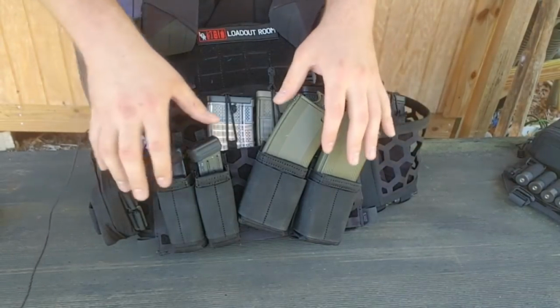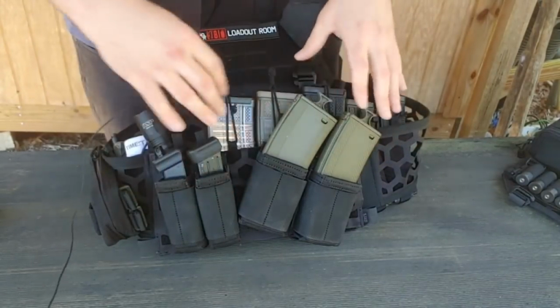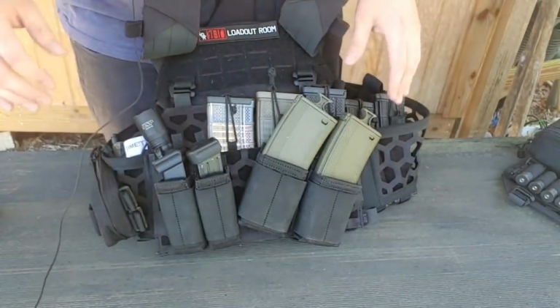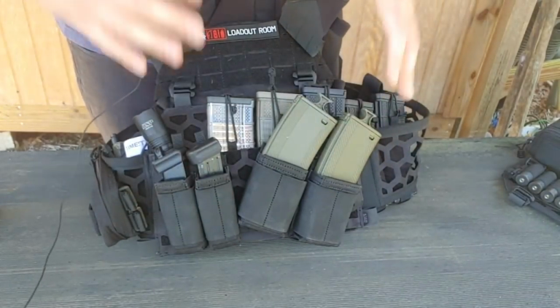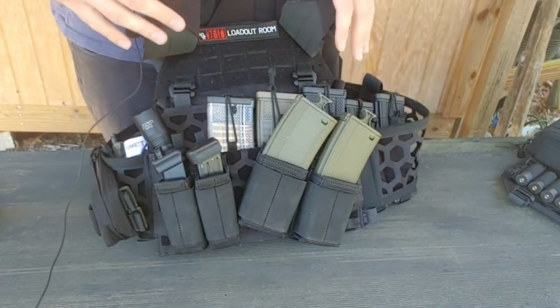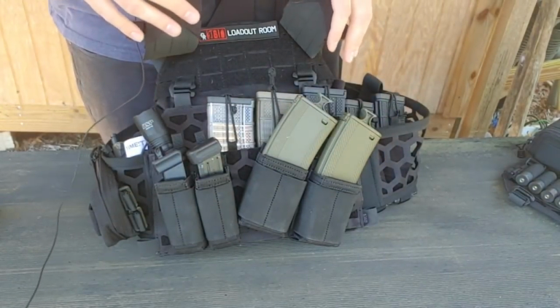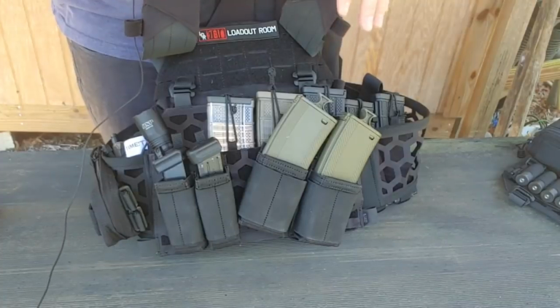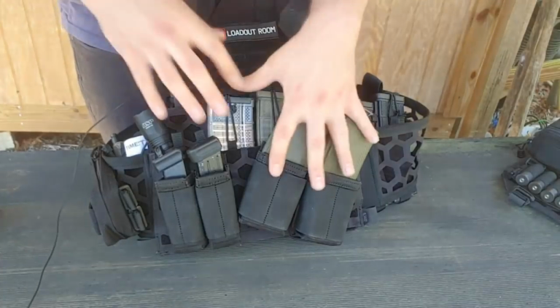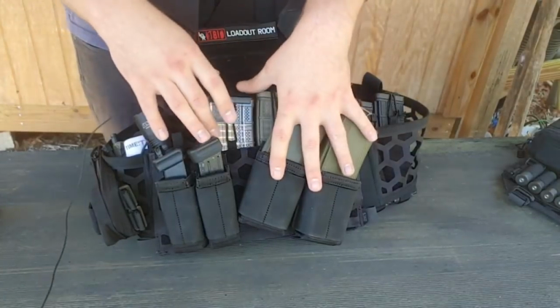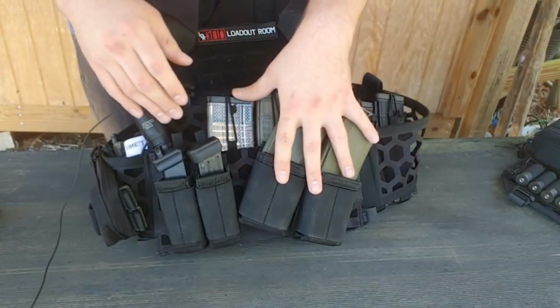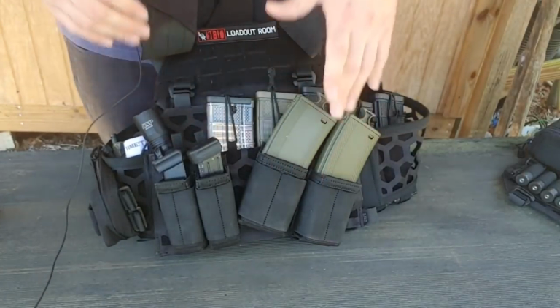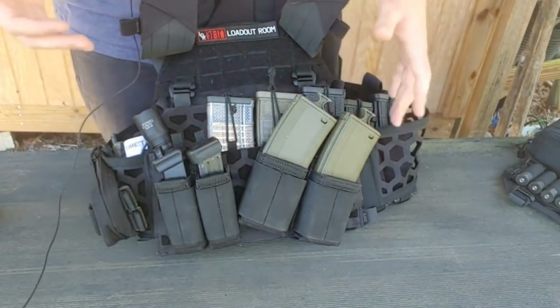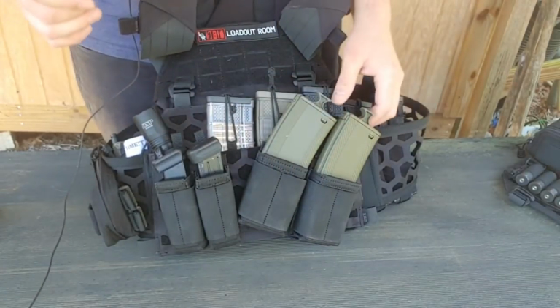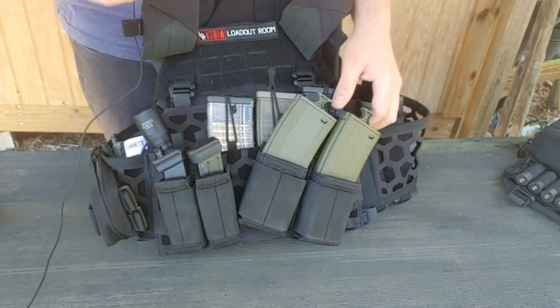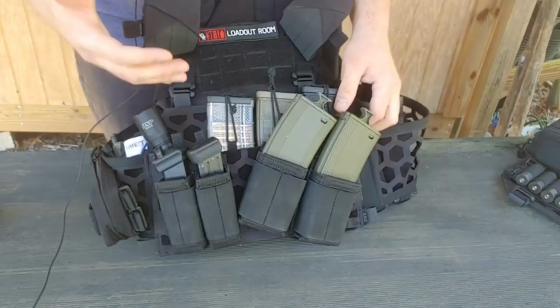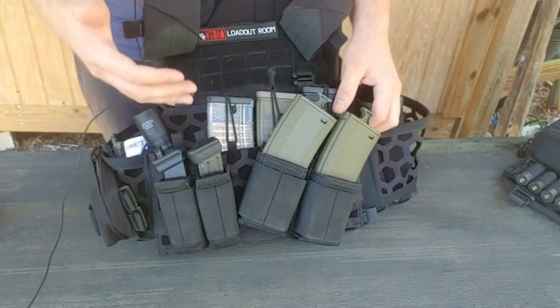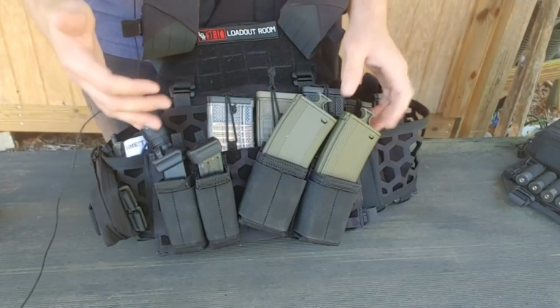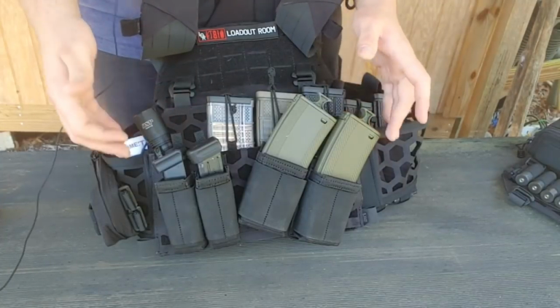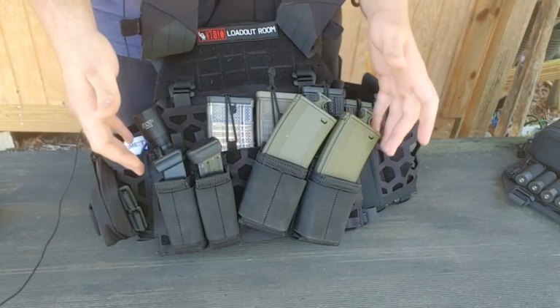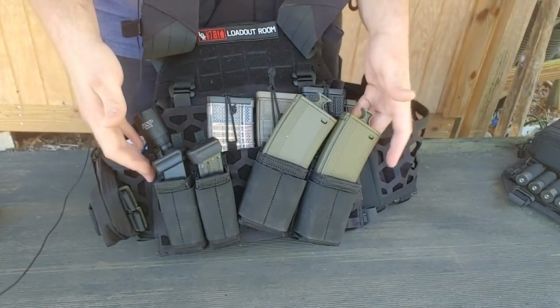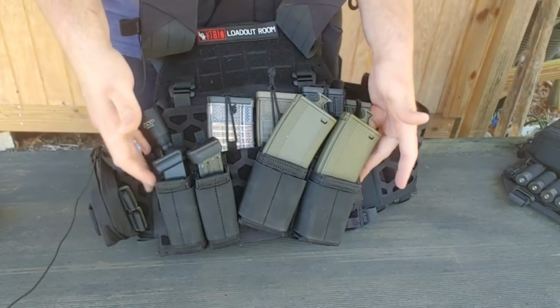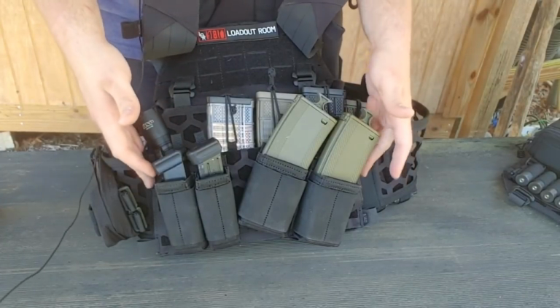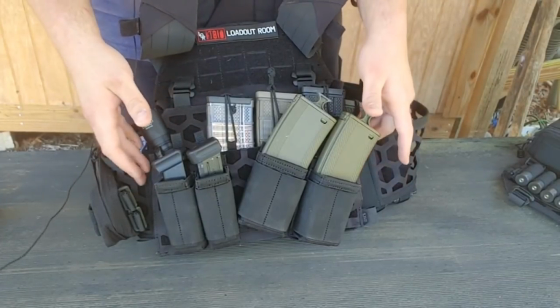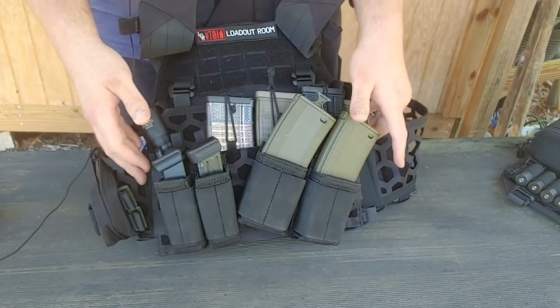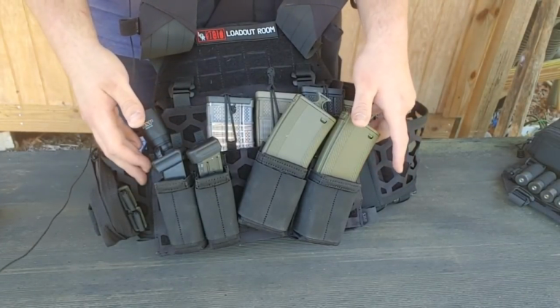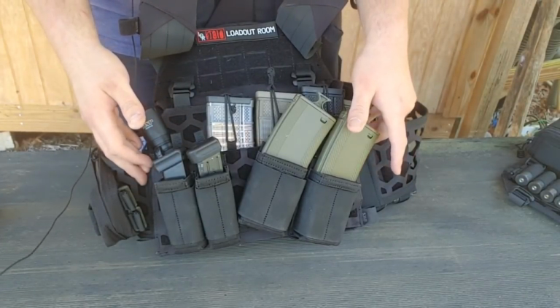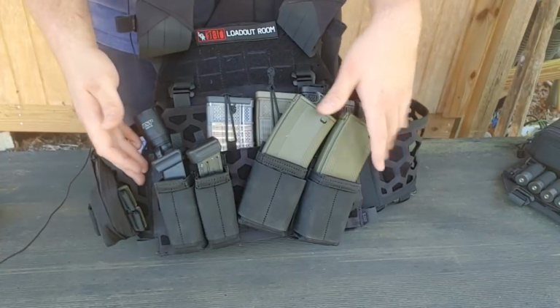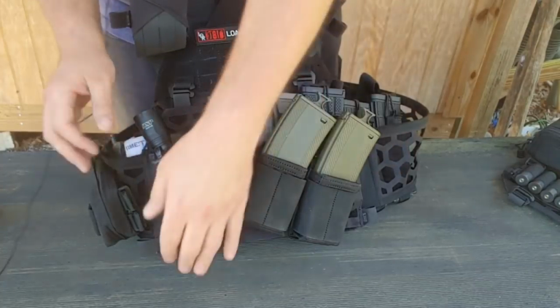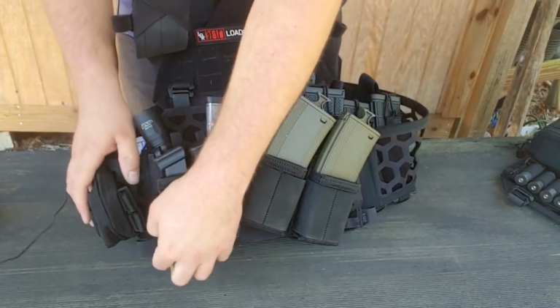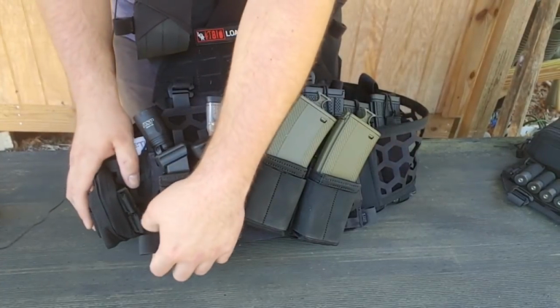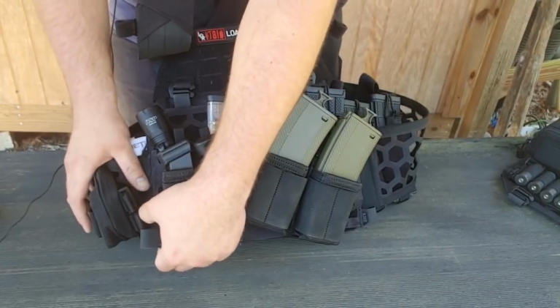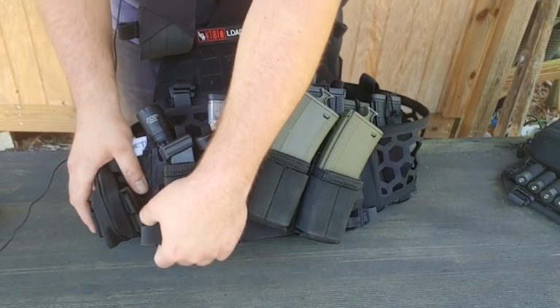Now if I was given a weapon like a shotgun, normally what I'd have to do is take all the pouches off and swap them out for shotgun pouches, or try to find a way to make these pouches work for shotgun ammo — which never really works. But instead with this system, this 12x9 grid panel can just be completely removed and replaced, which is really handy.